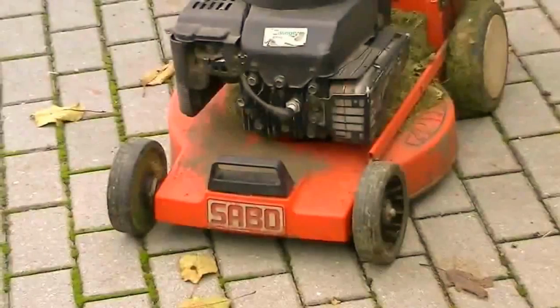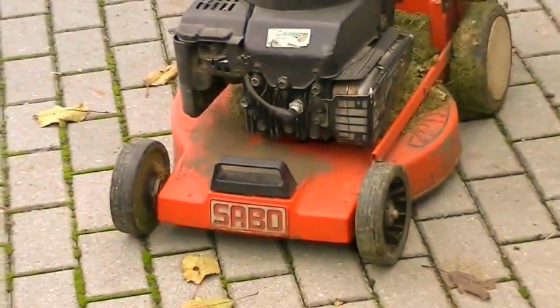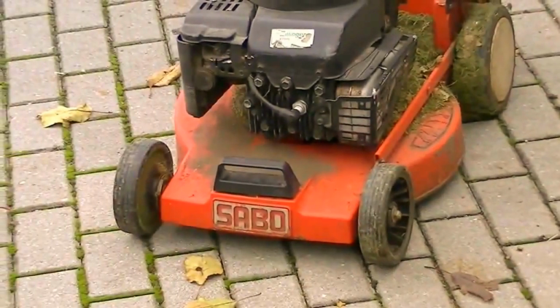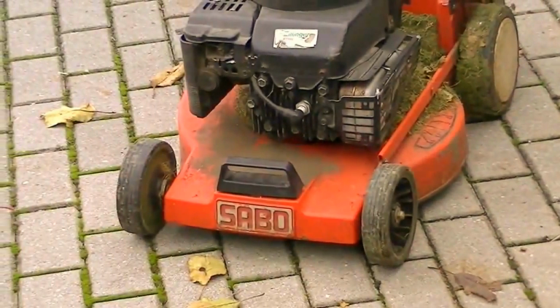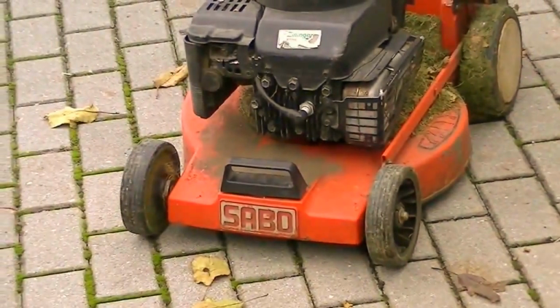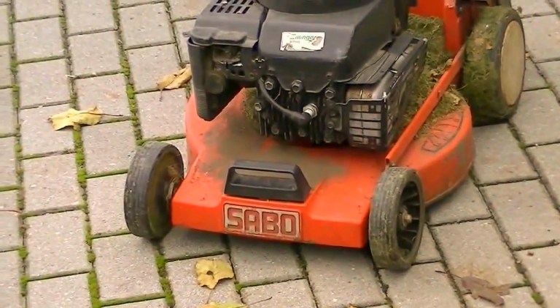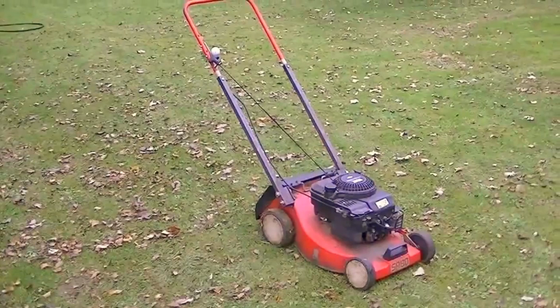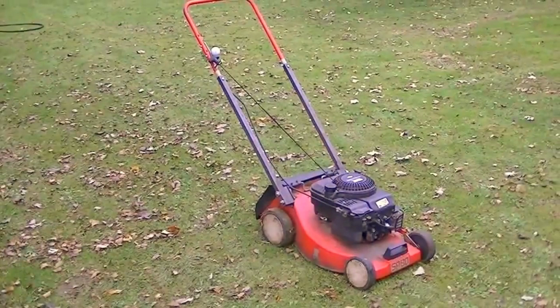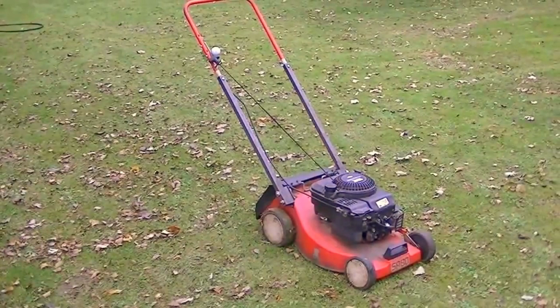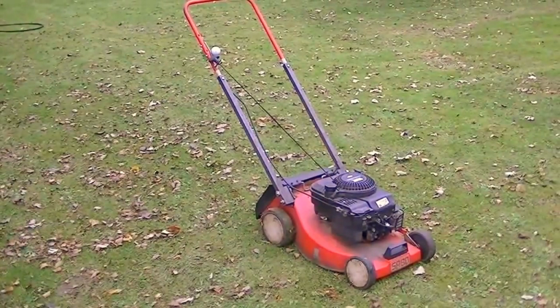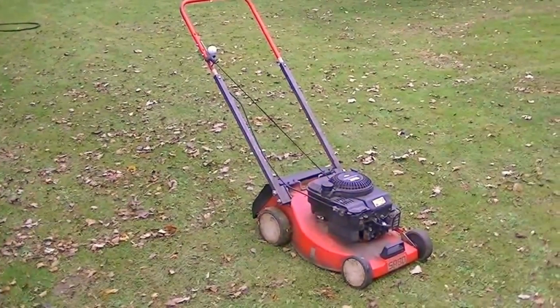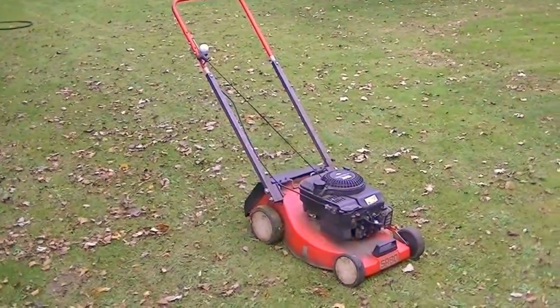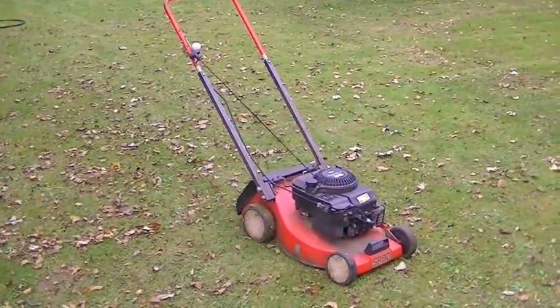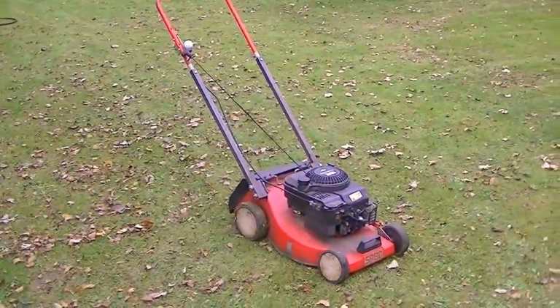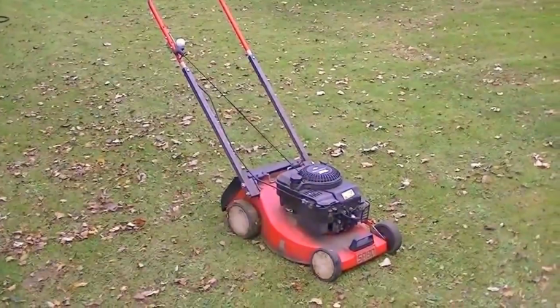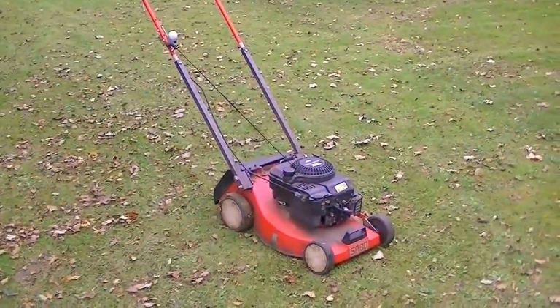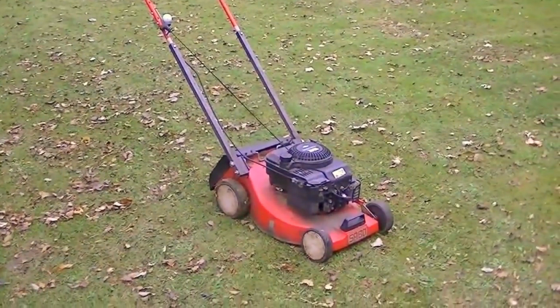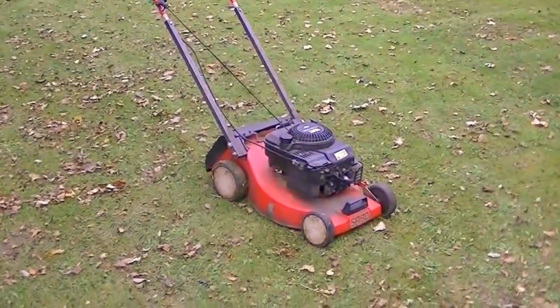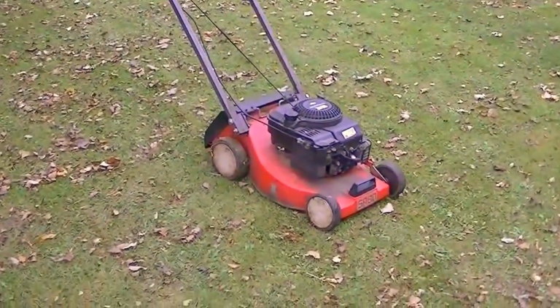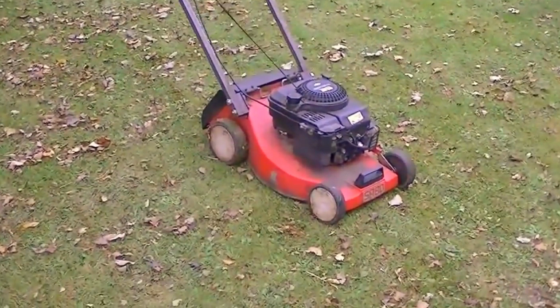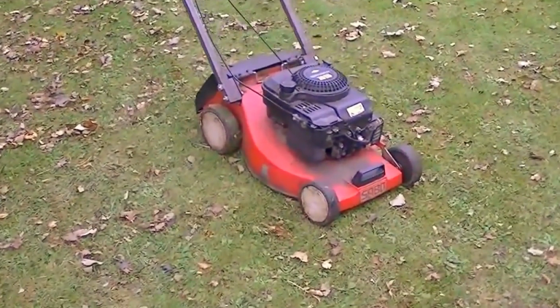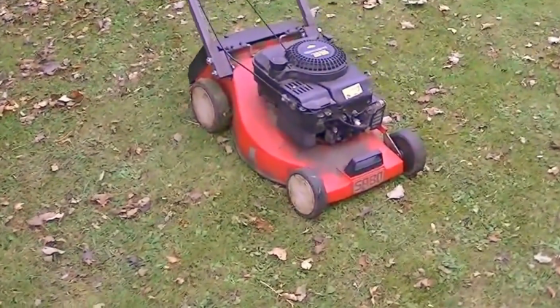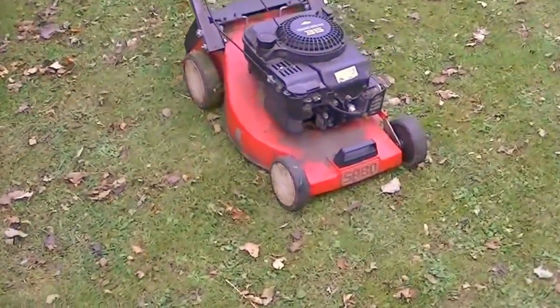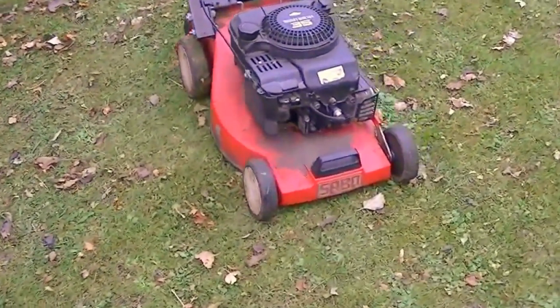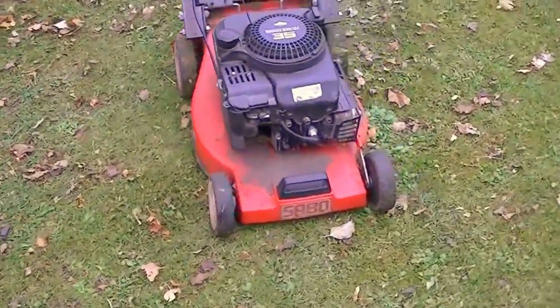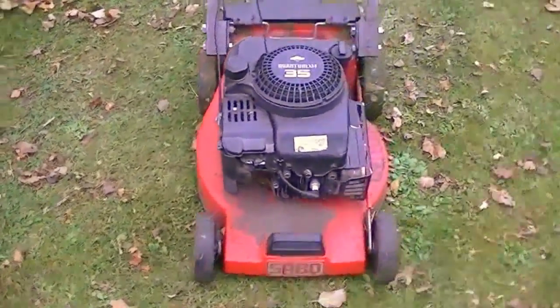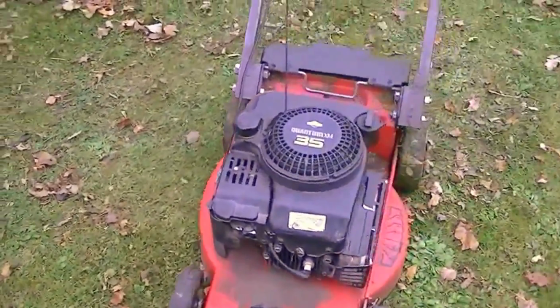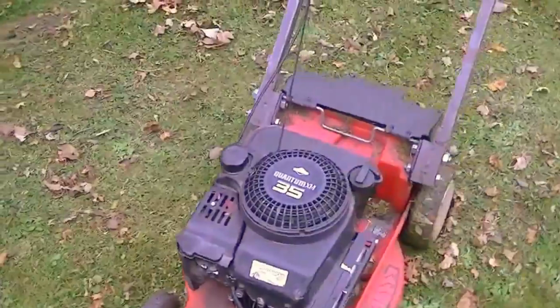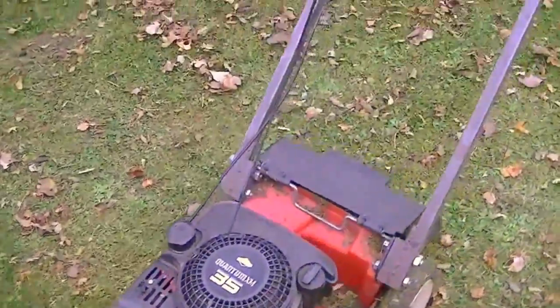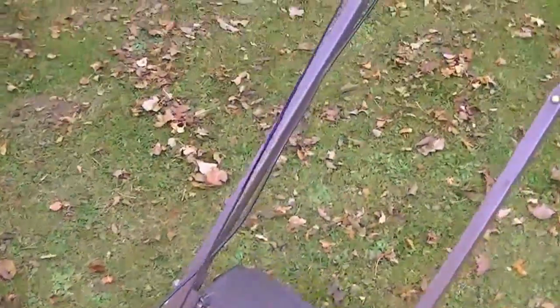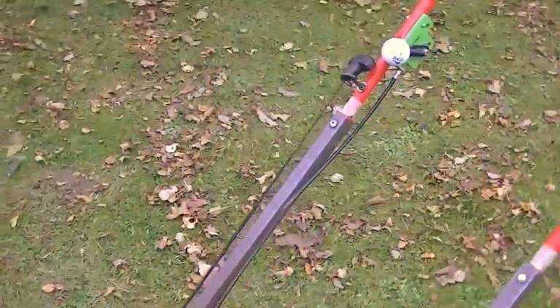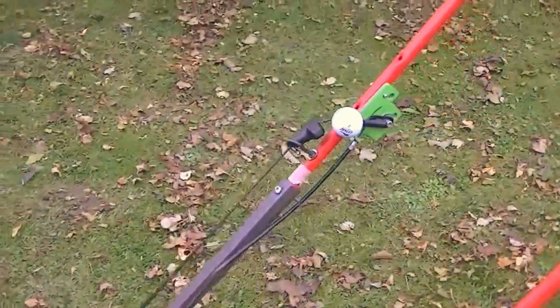We have had this old lawn mower in service for many years and it never sees any maintenance and is often times left out in the rain. And it always works, year after year. However, this year I had to do some minor repairs.